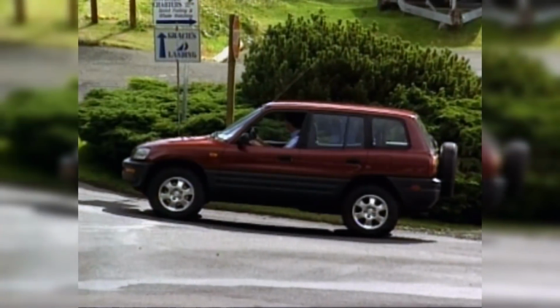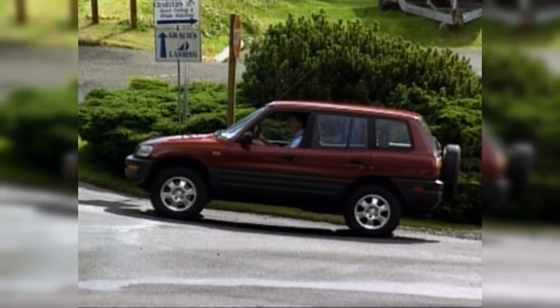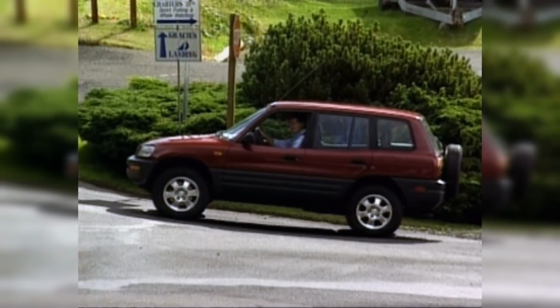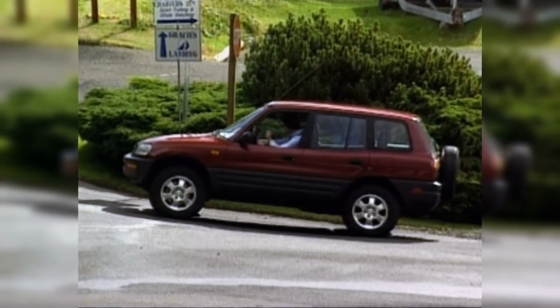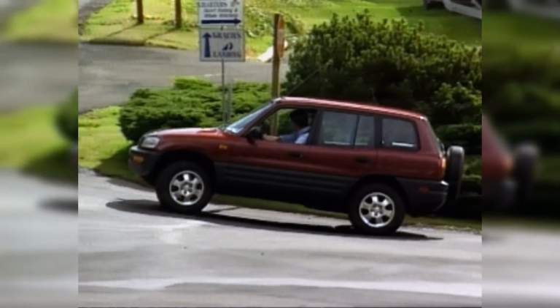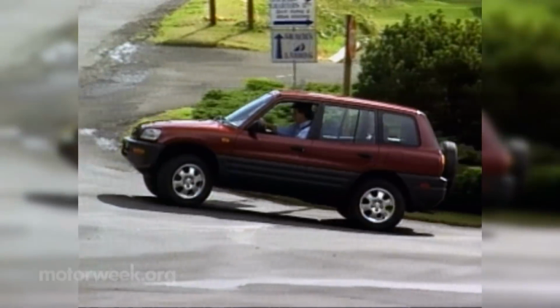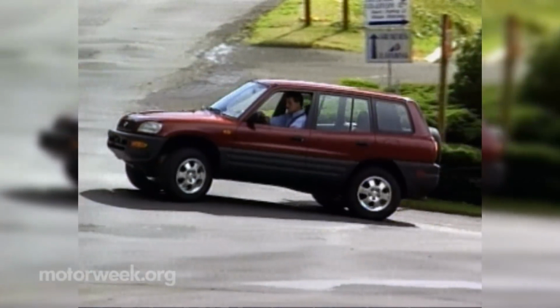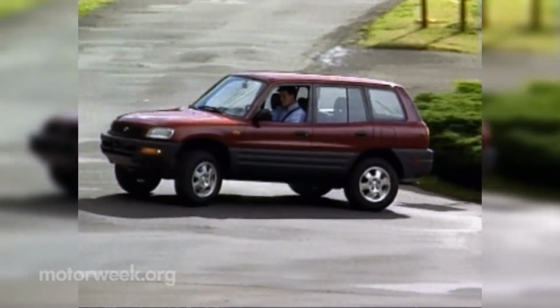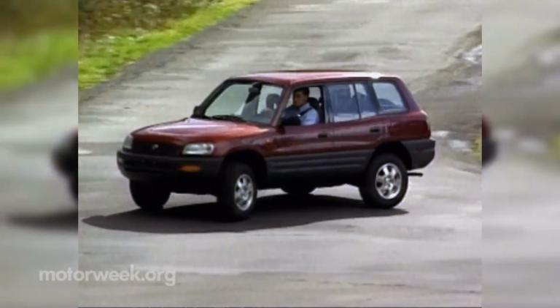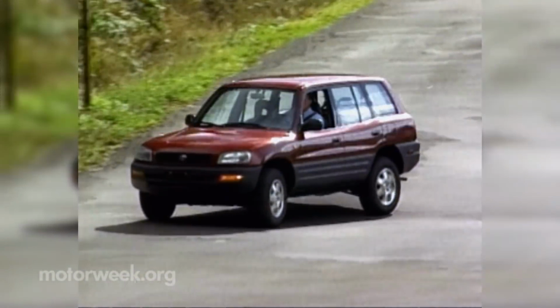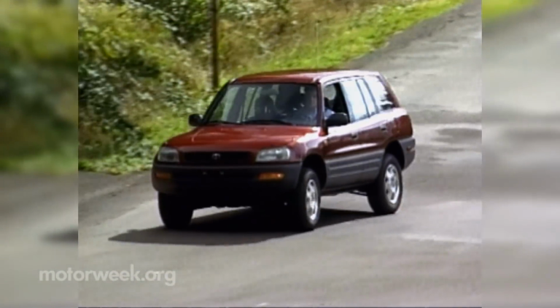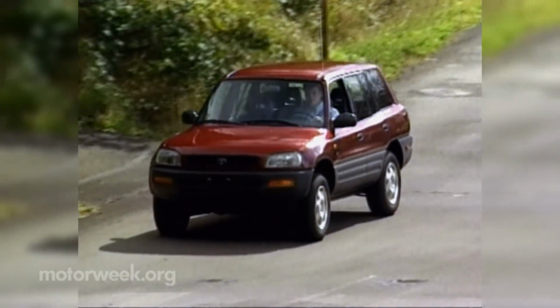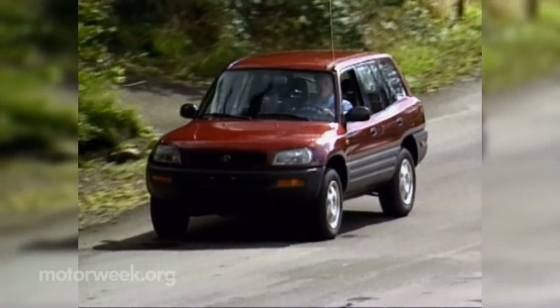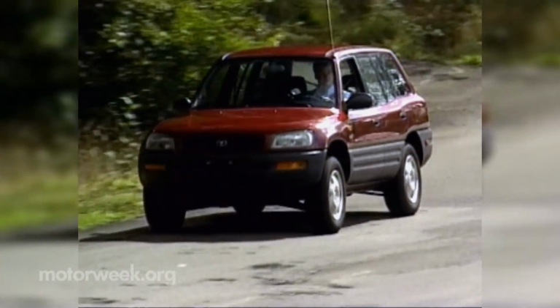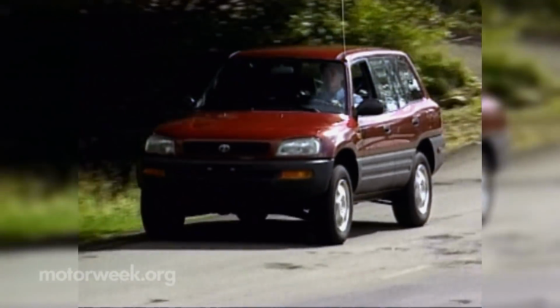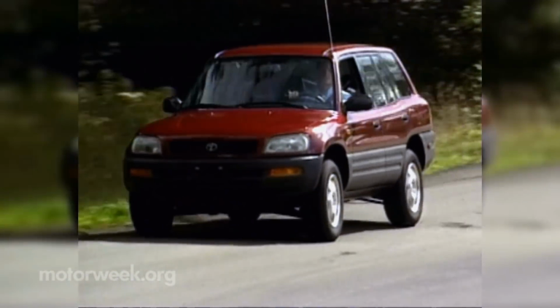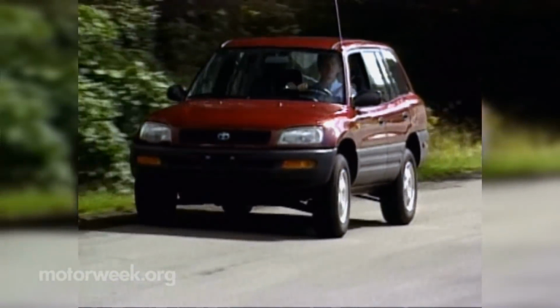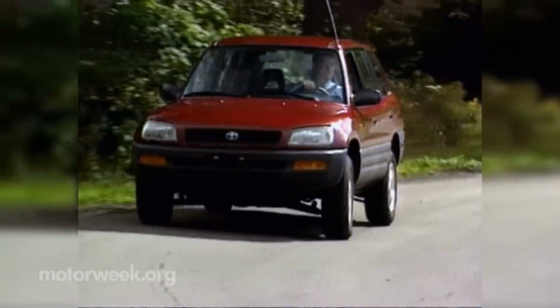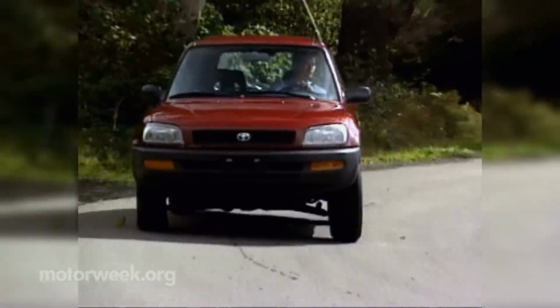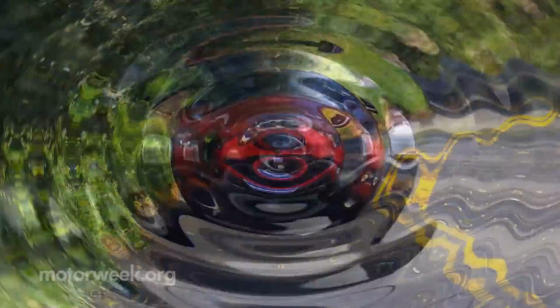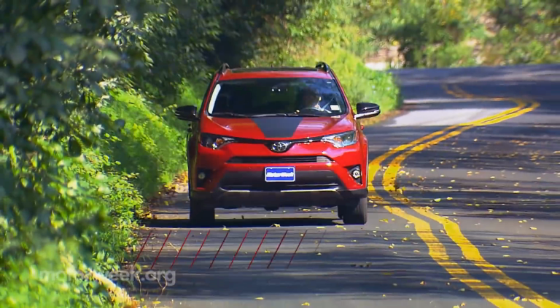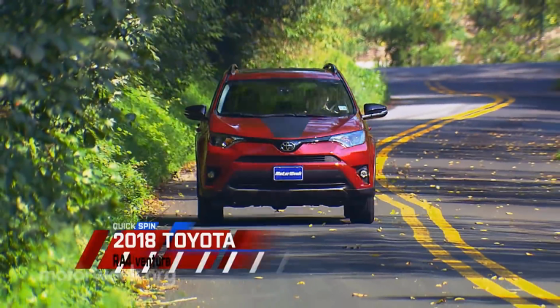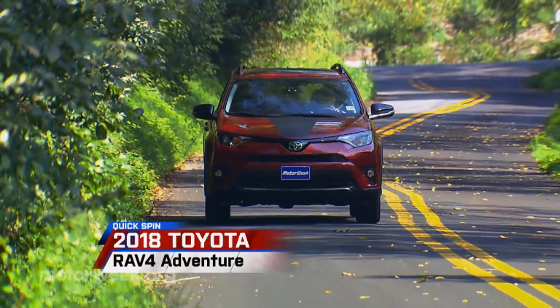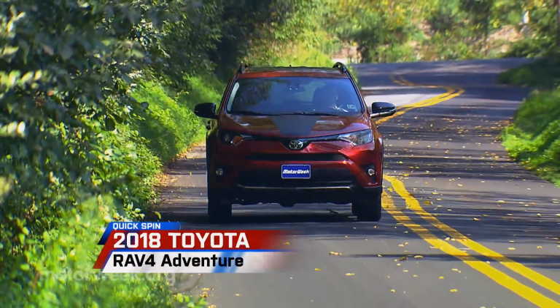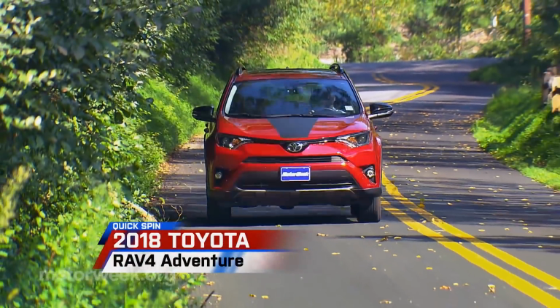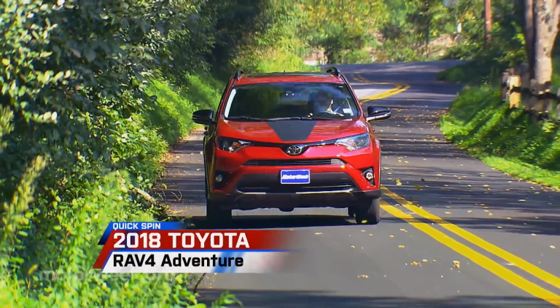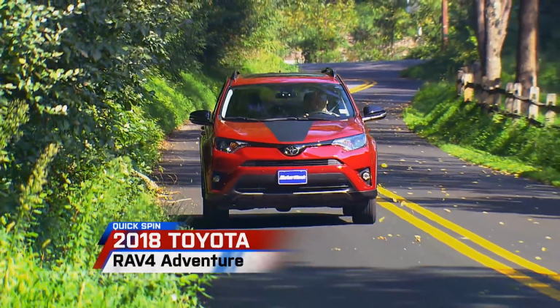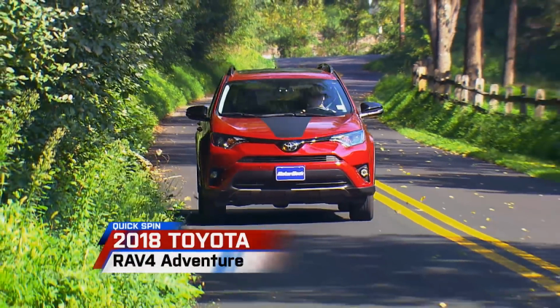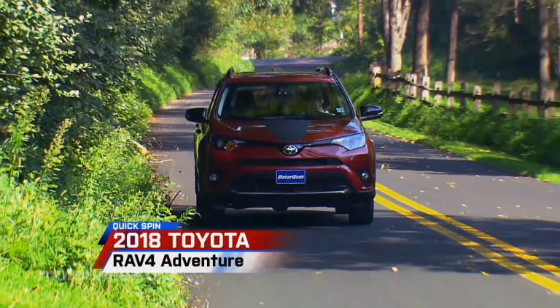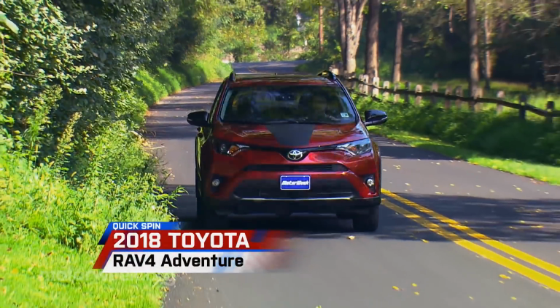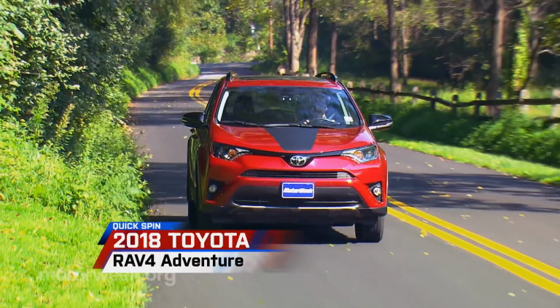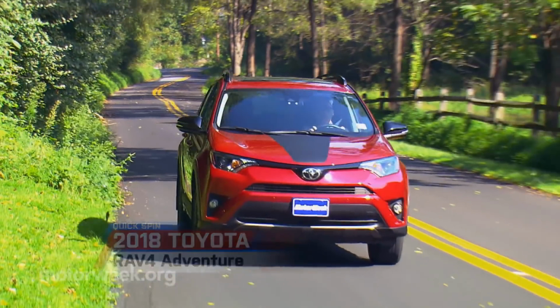In 1995, the Toyota RAV4 pioneered adapting a car-like unitized chassis to a small utility. That daring spirit continues in the 2018 Toyota RAV4 Adventure.